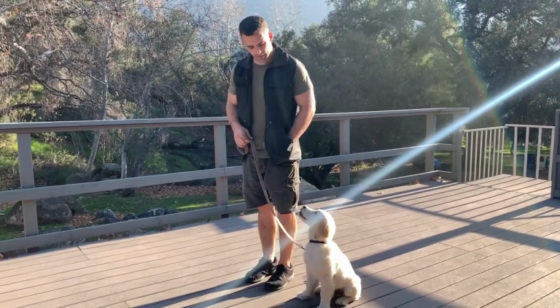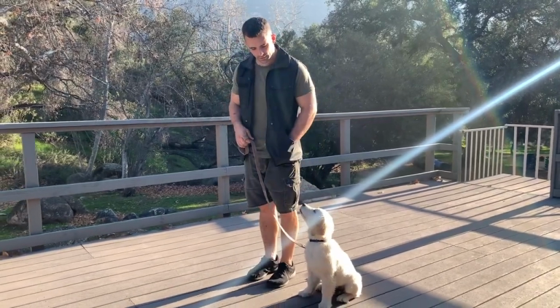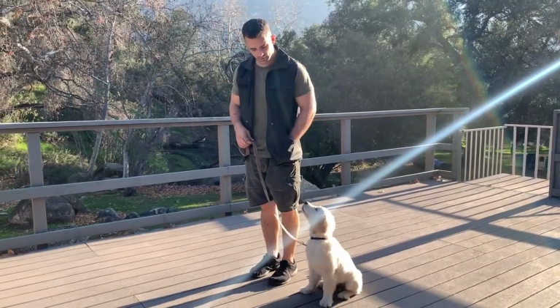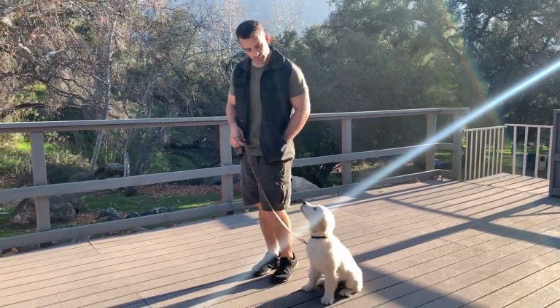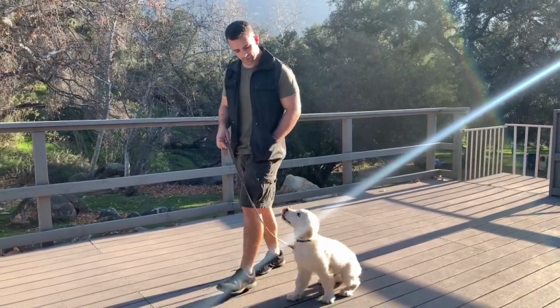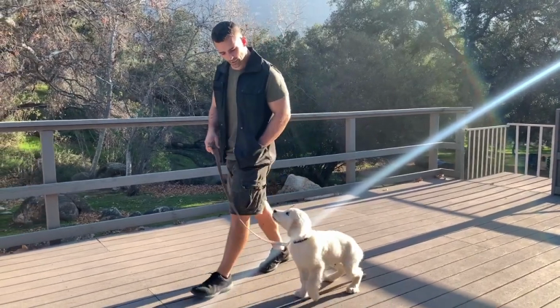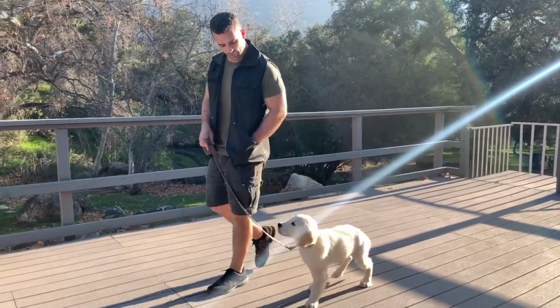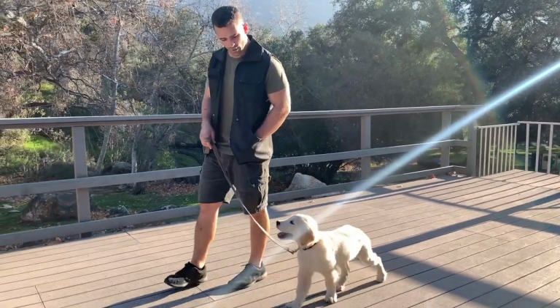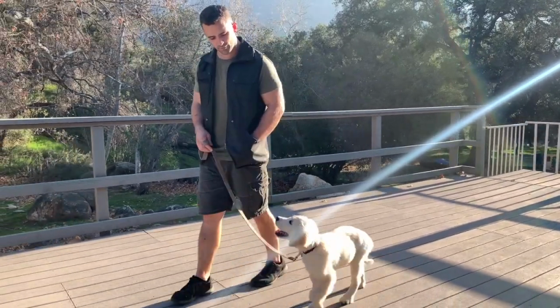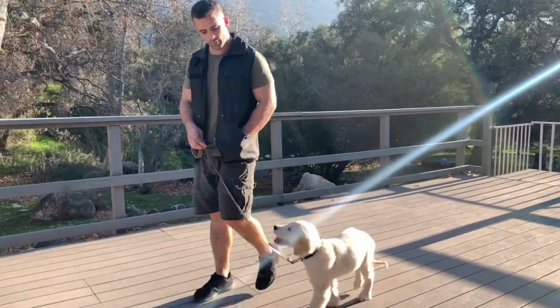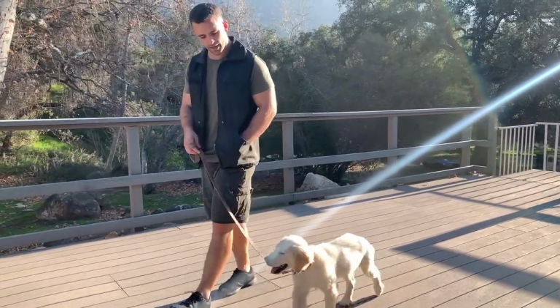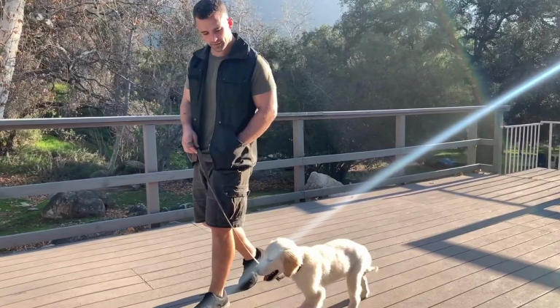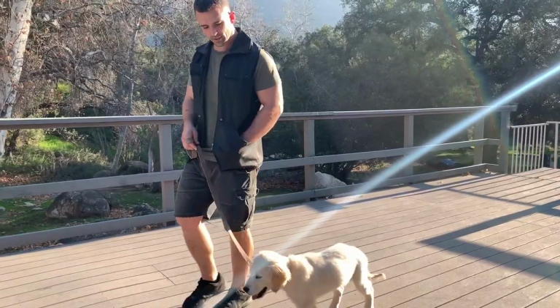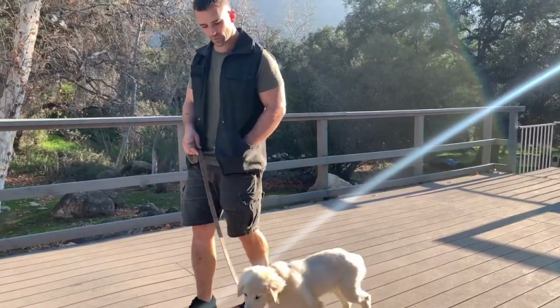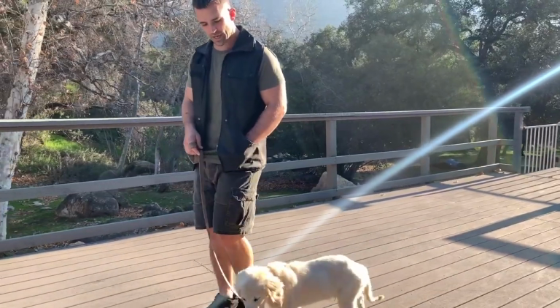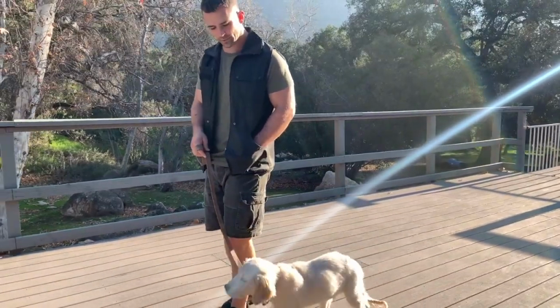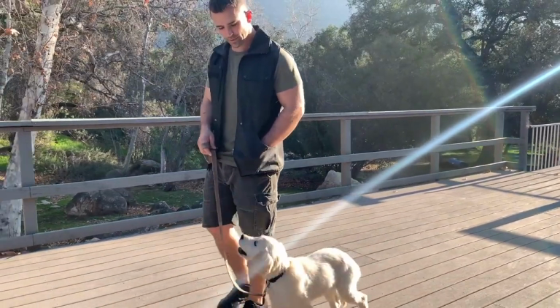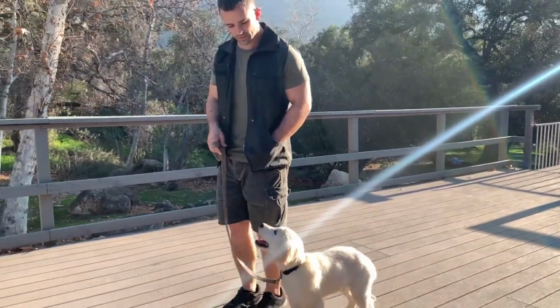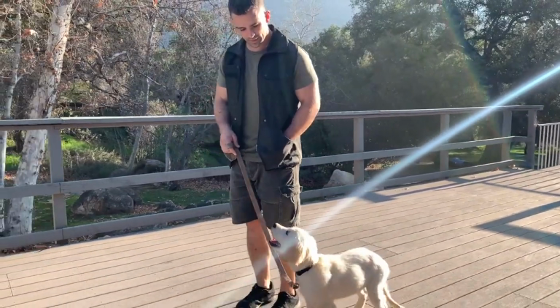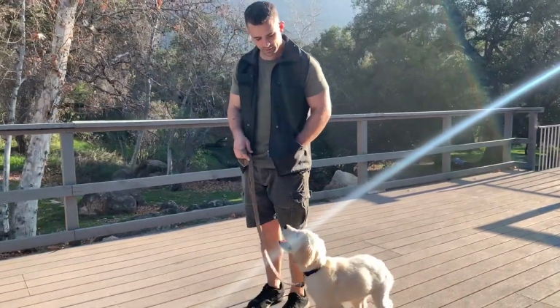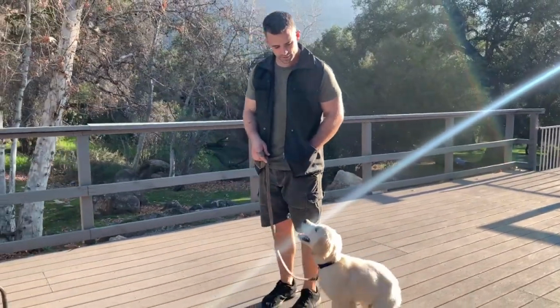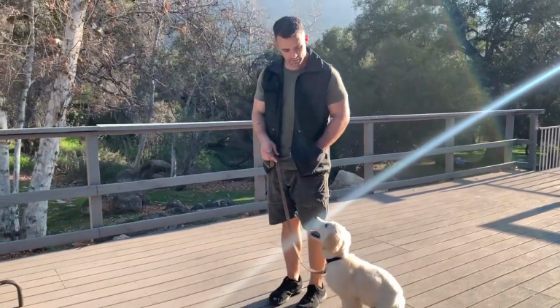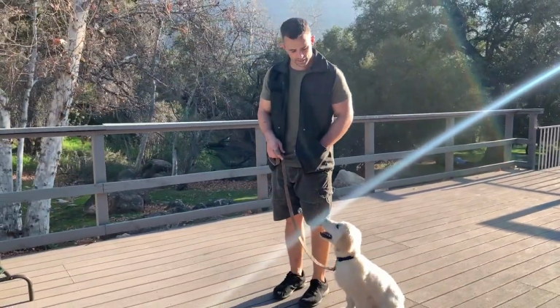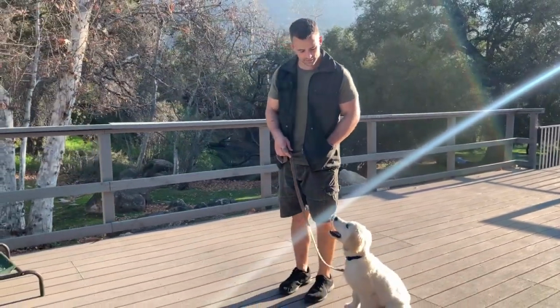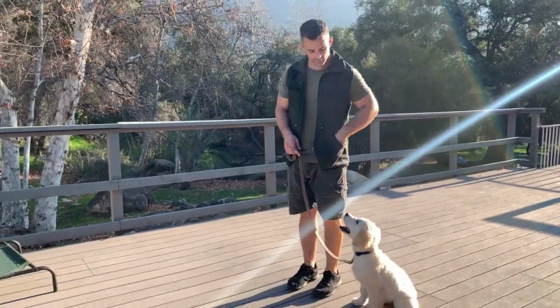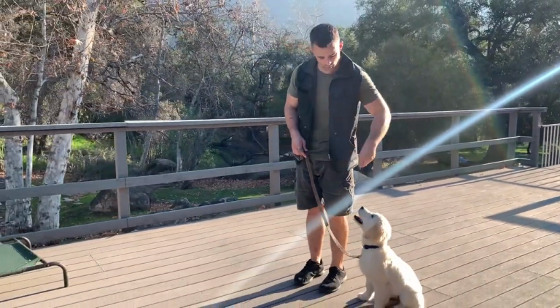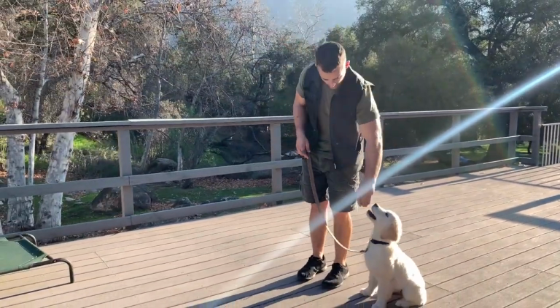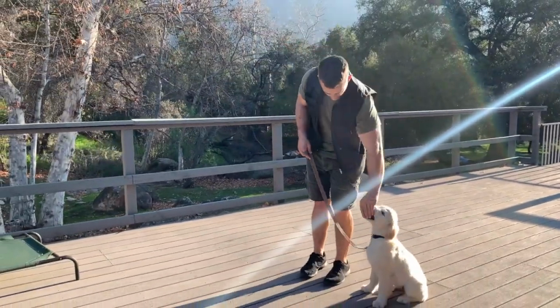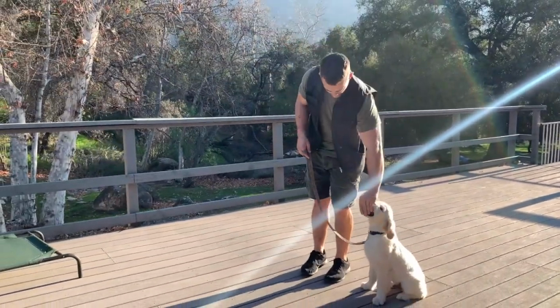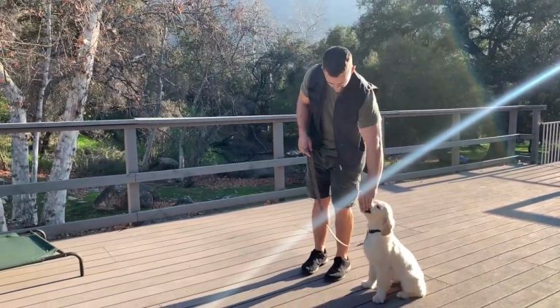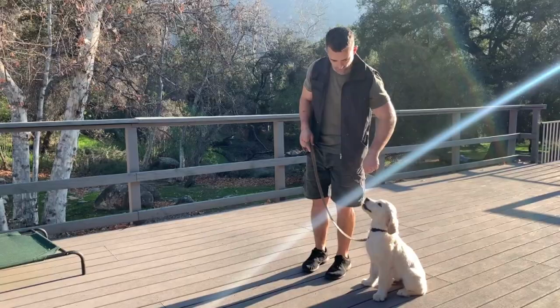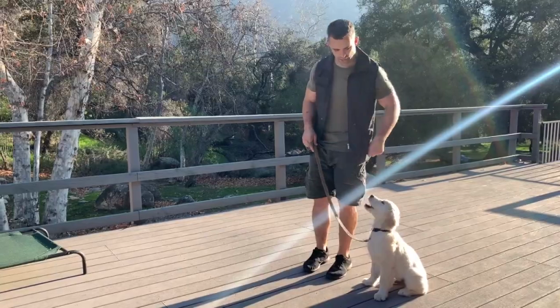Heel, then we step. As long as he's staying next to me, I'm happy with that. Sit — yes, reward. Good job. Heel, then we step. Good boy — verbal praise. Slow down, sit — yes, reward. Excellent, good job.